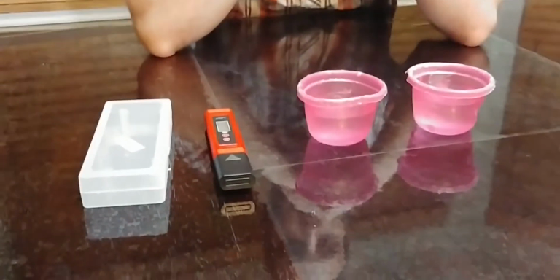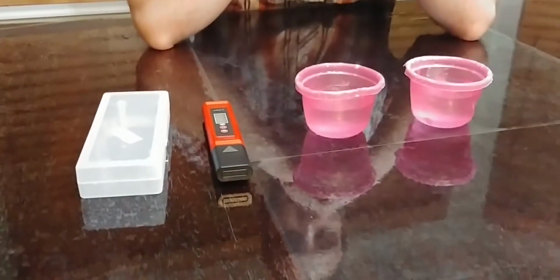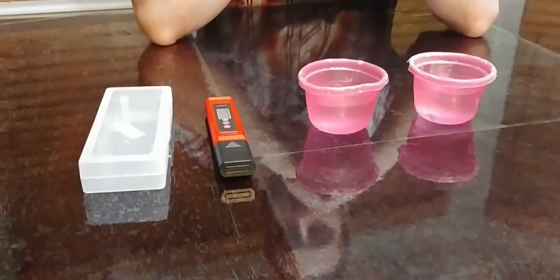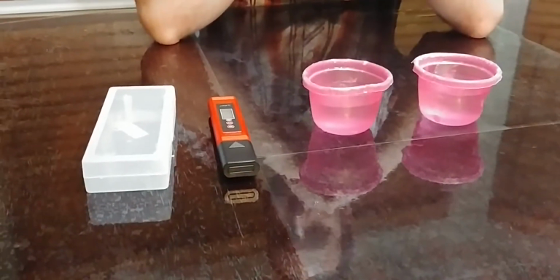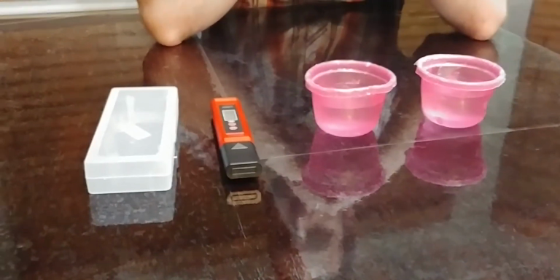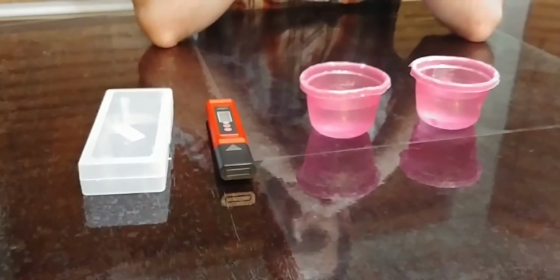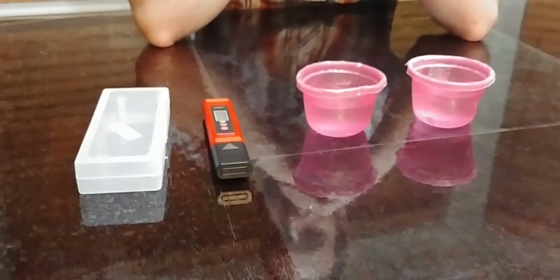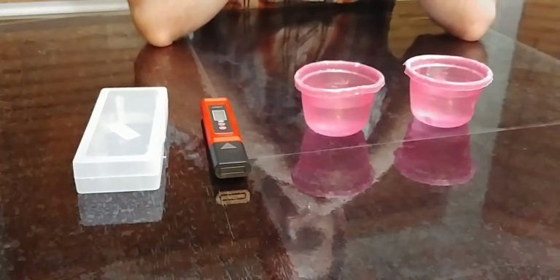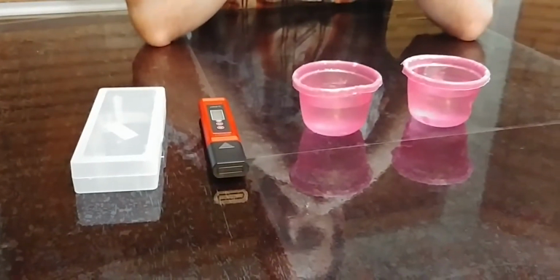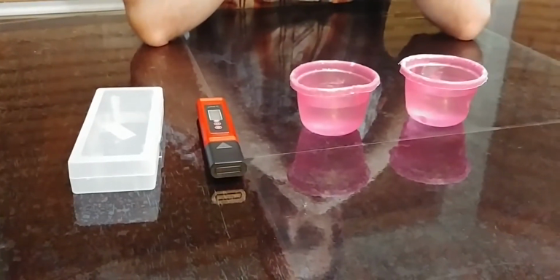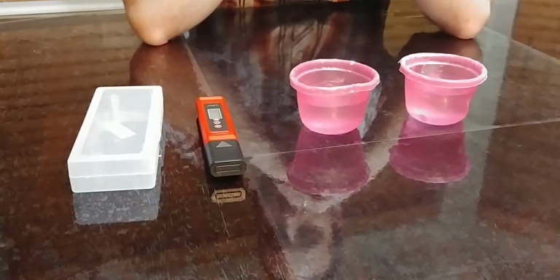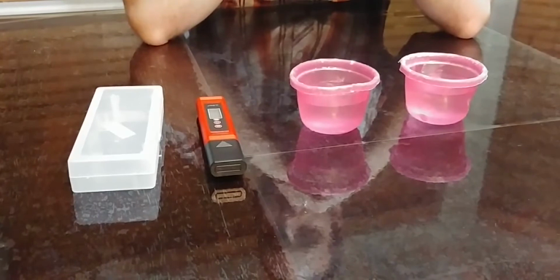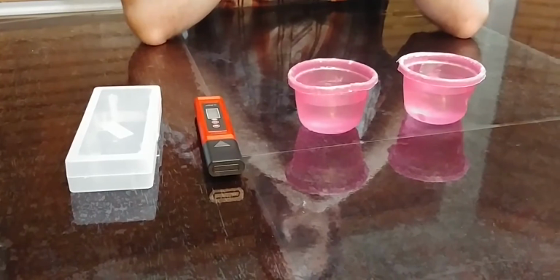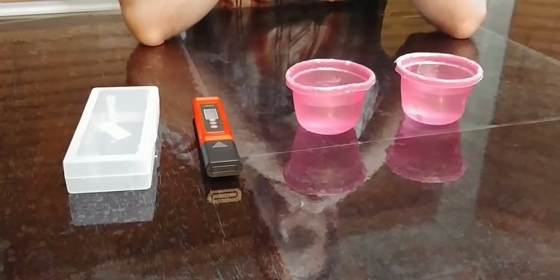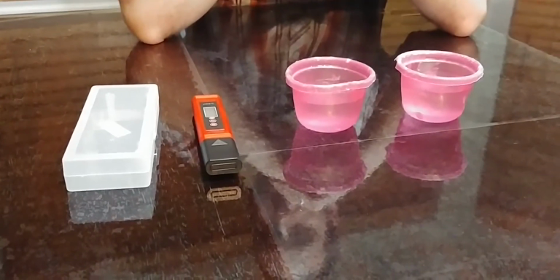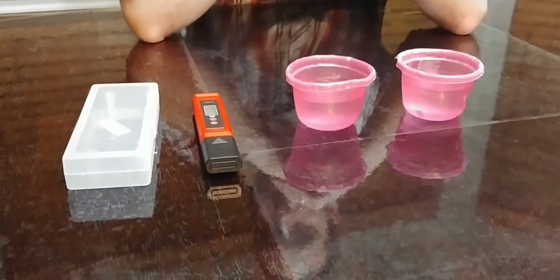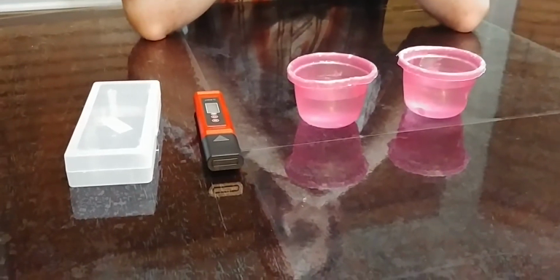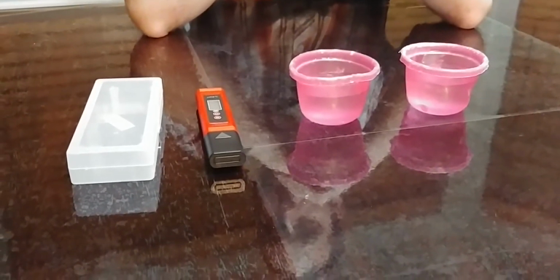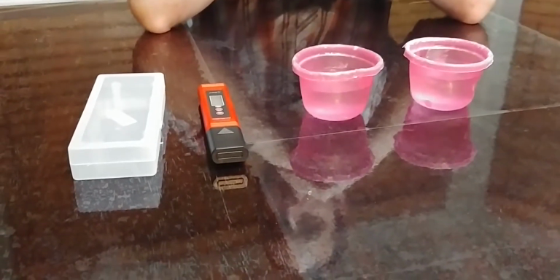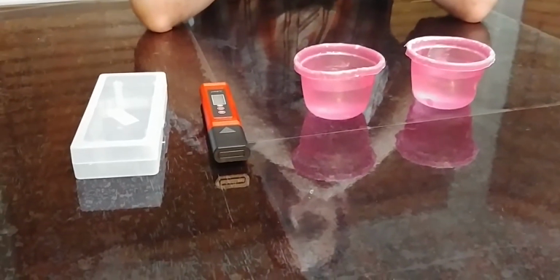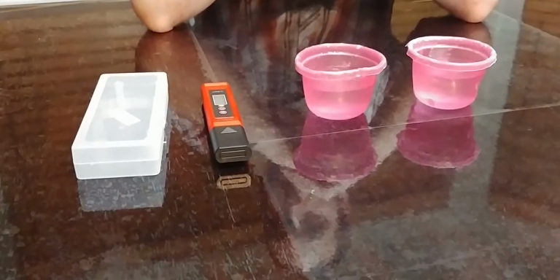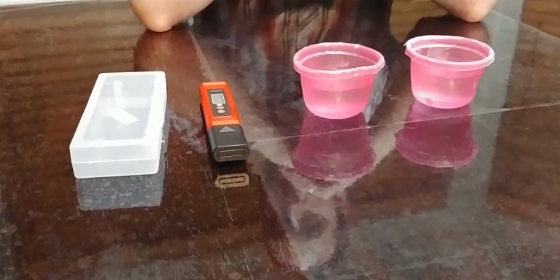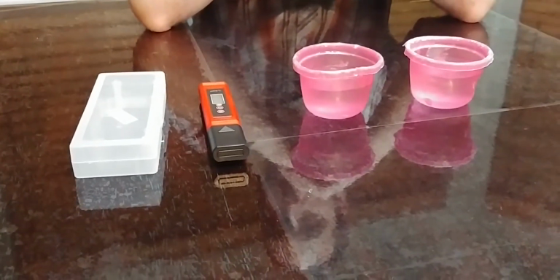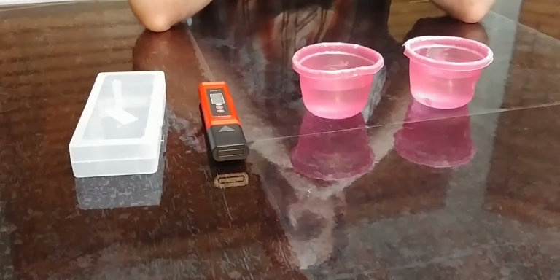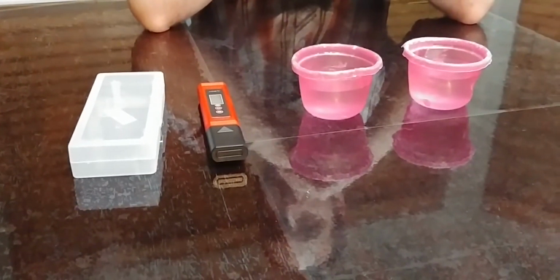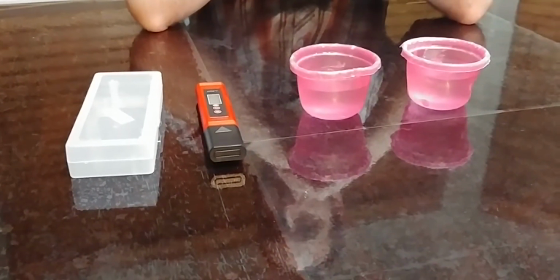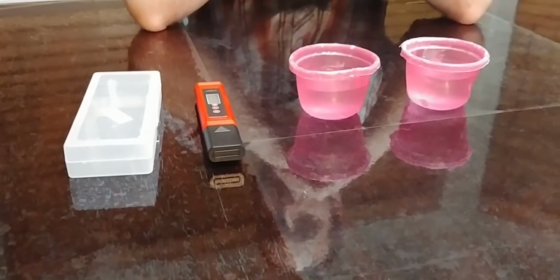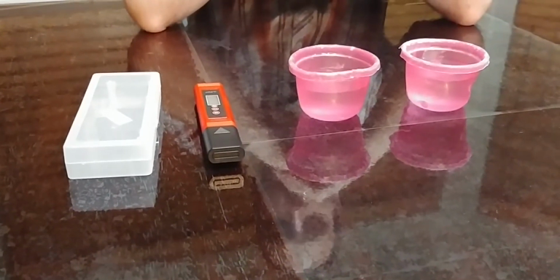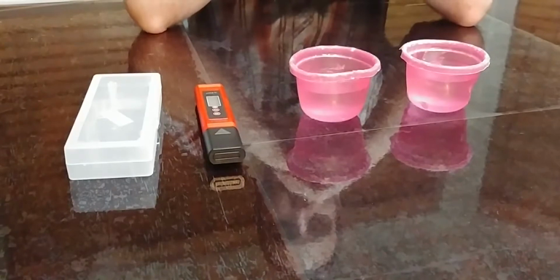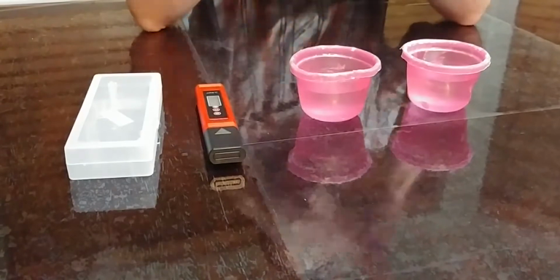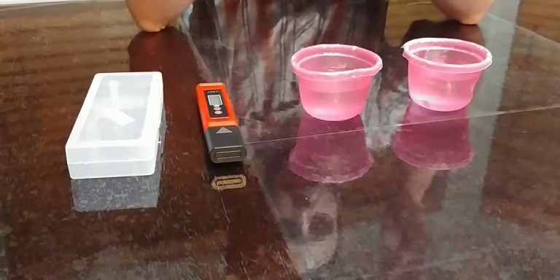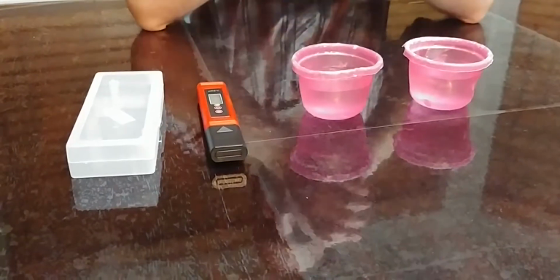Today we're going to be giving you a closer look at this pen type pH meter for measuring and testing water, or any other liquid.